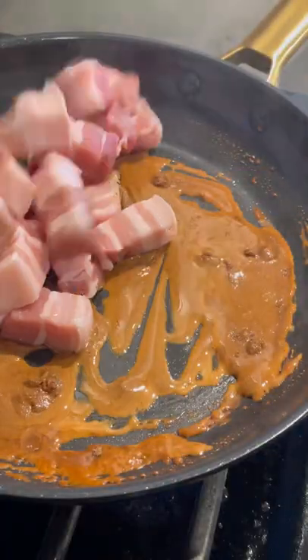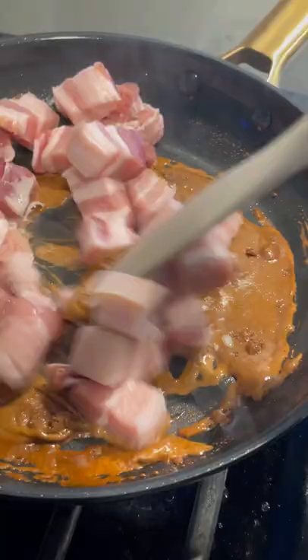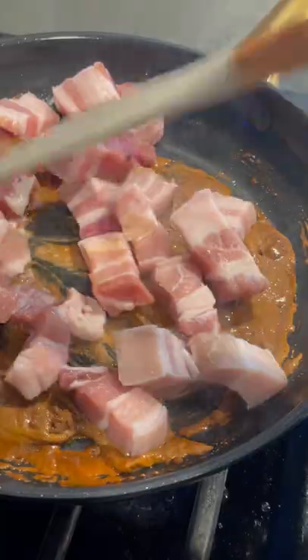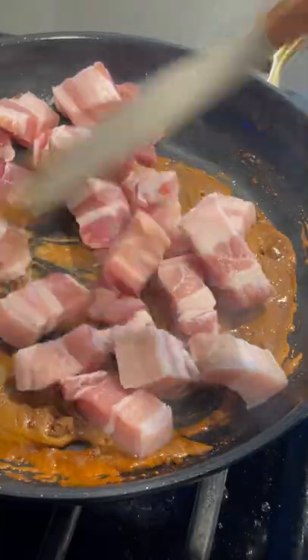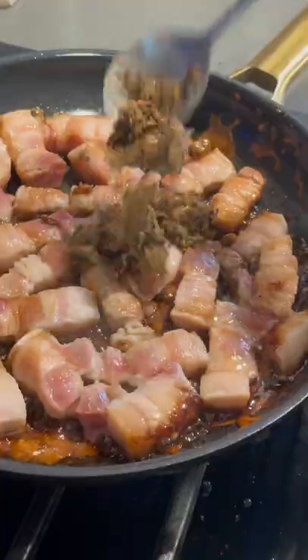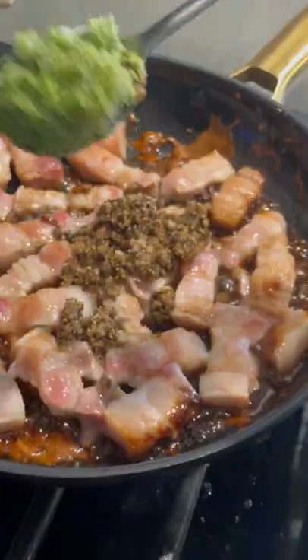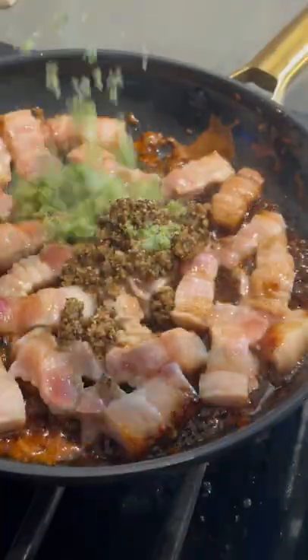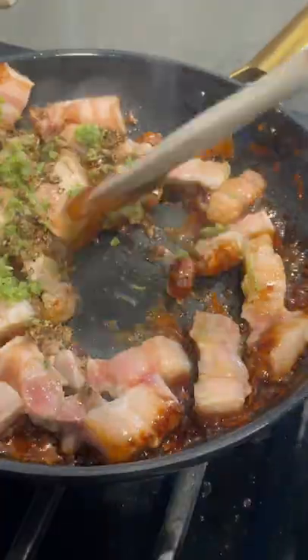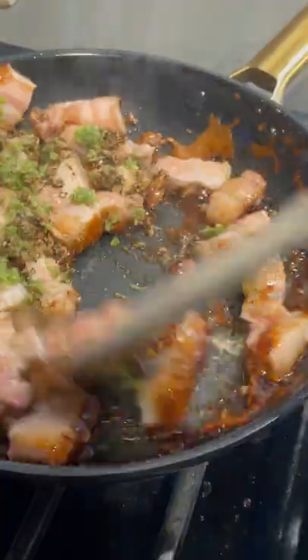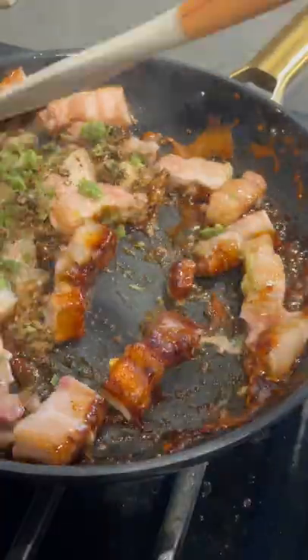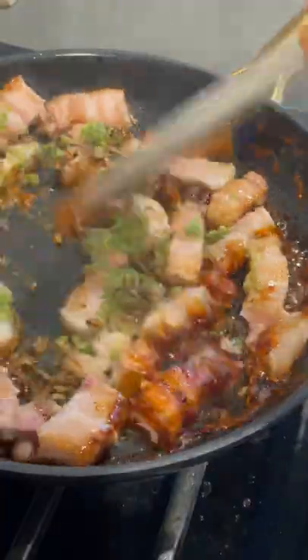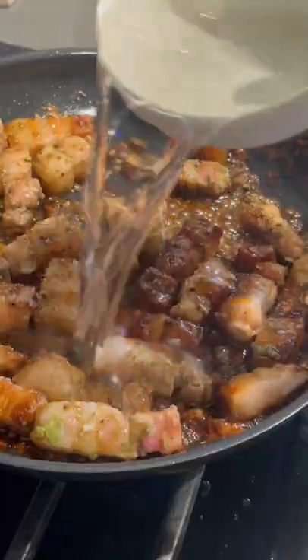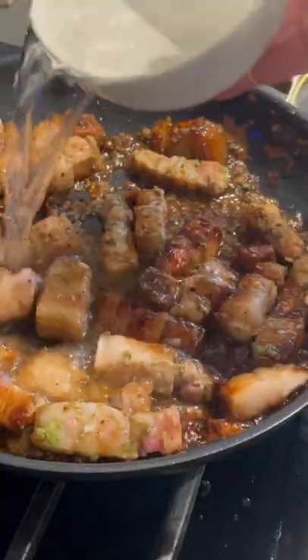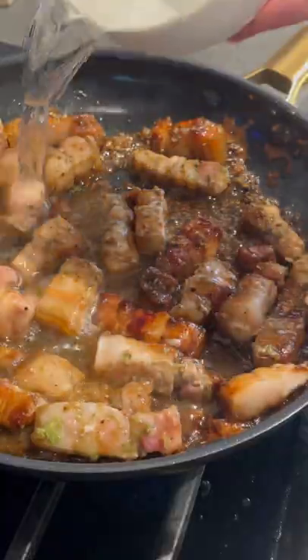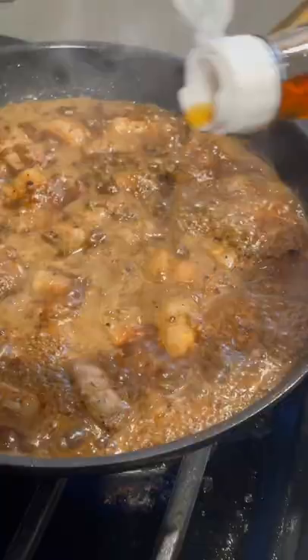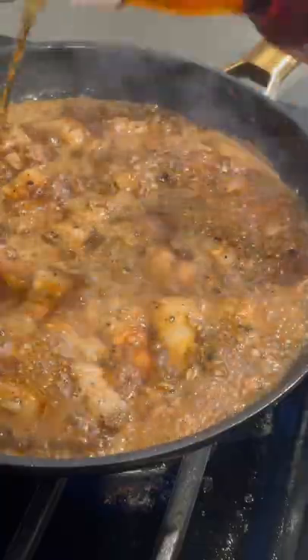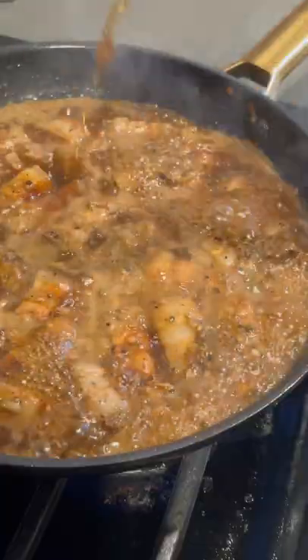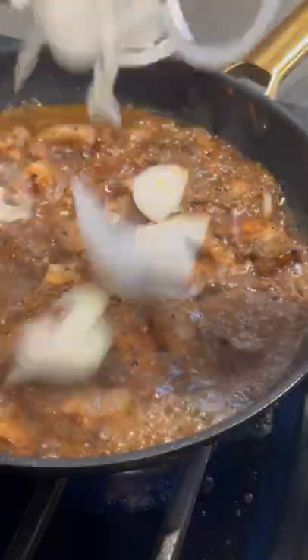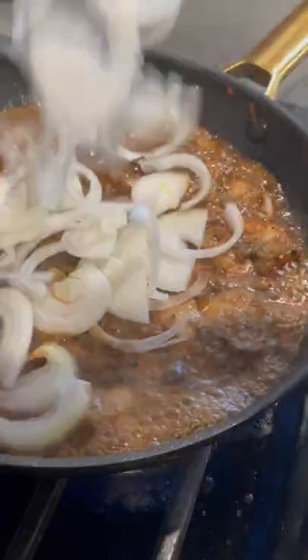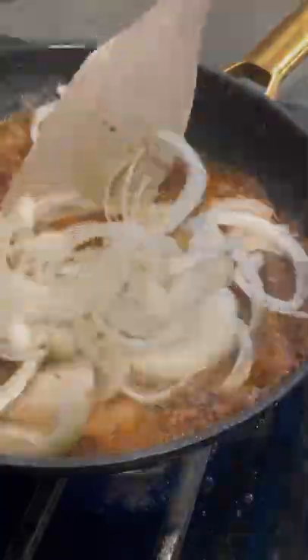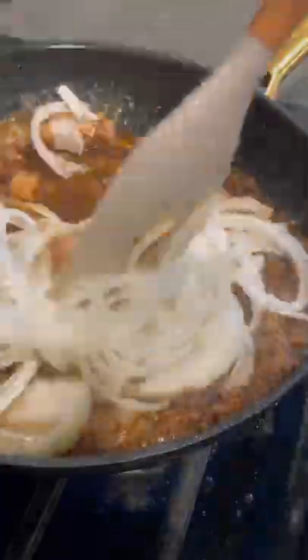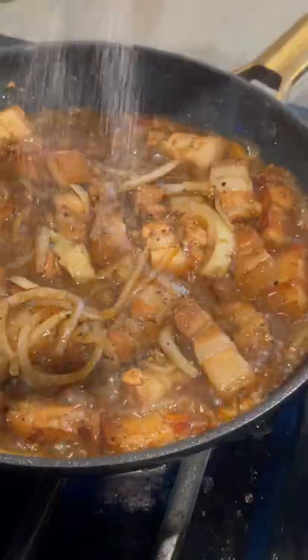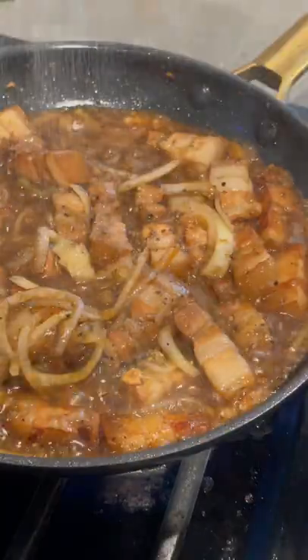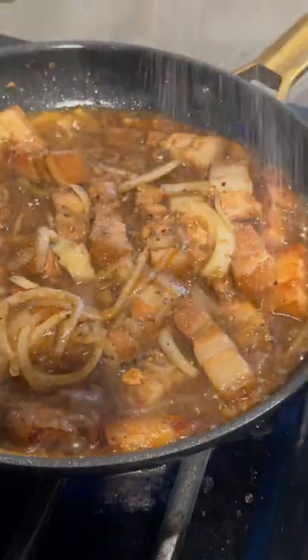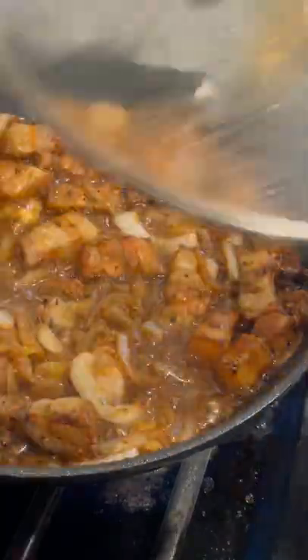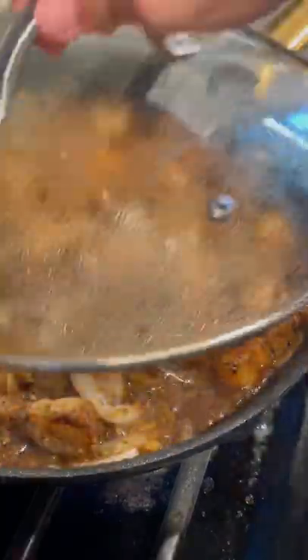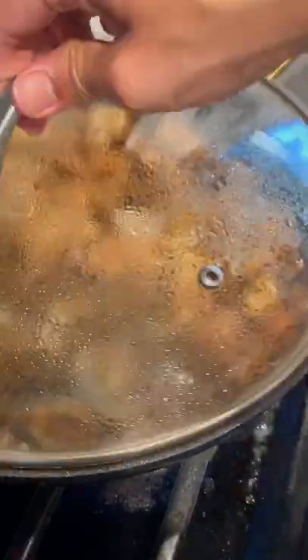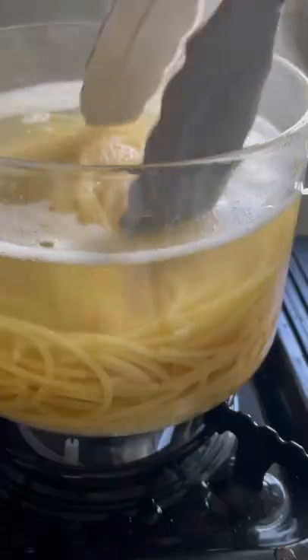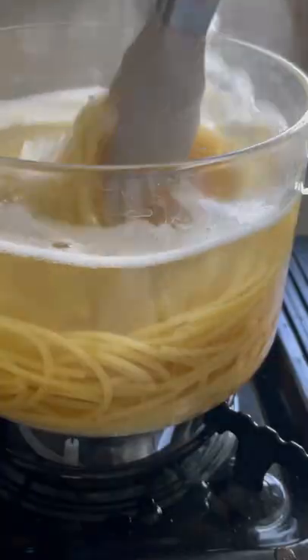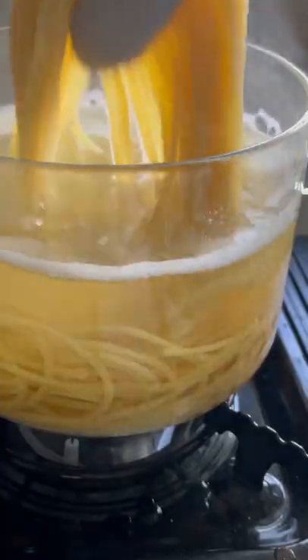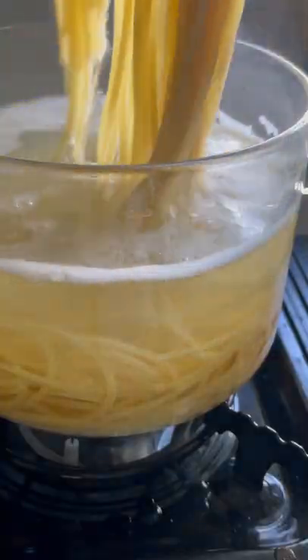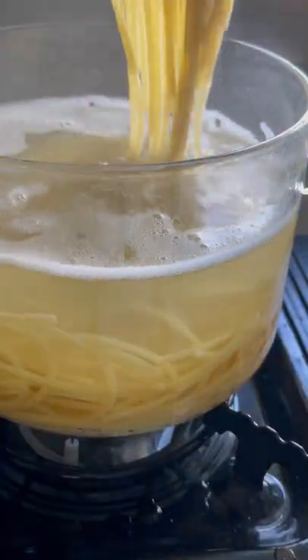Brown your sugar, add your pork, garlic pepper paste, lemongrass, water, fish sauce, and onions, then season it with a little salt. Let it braise until tender.